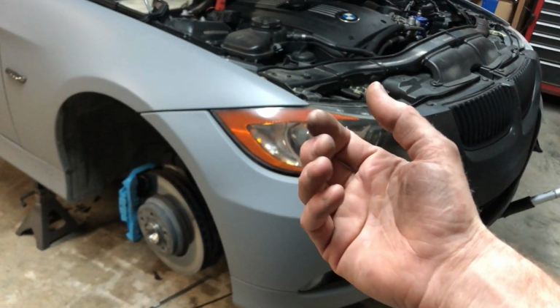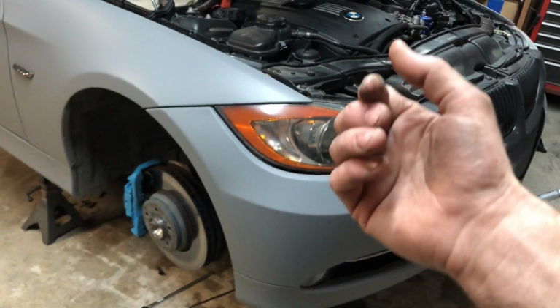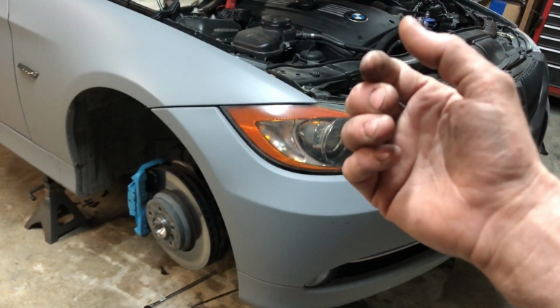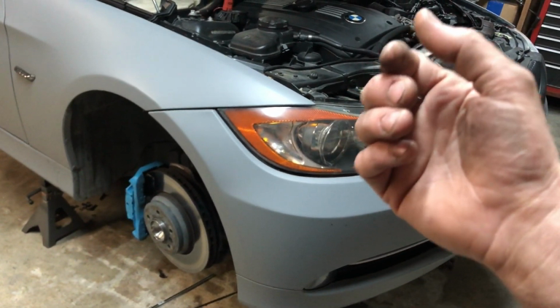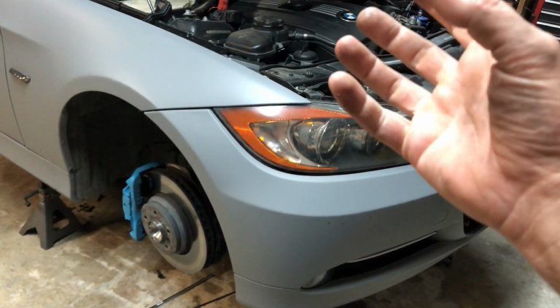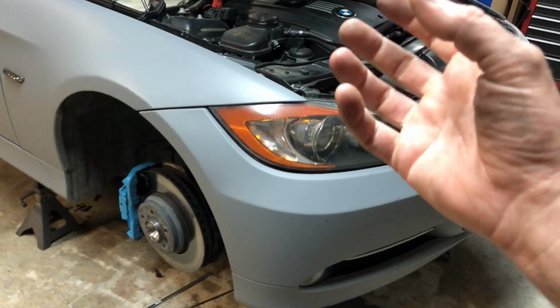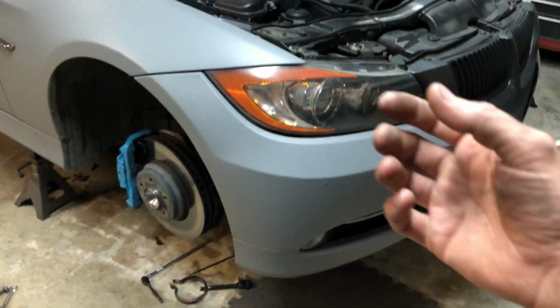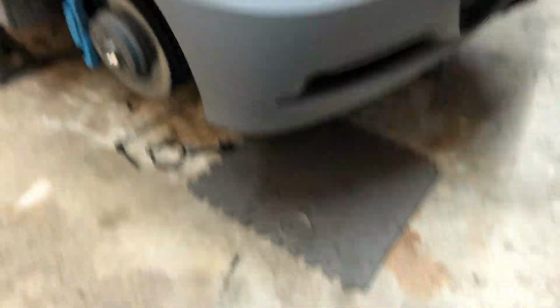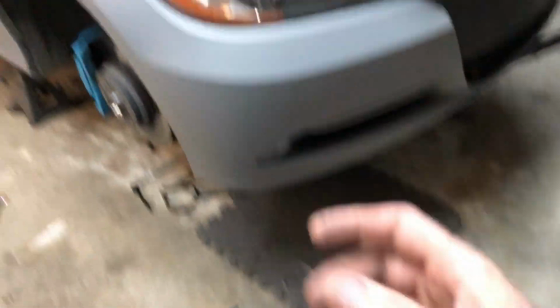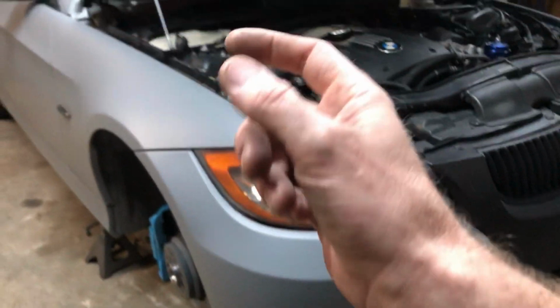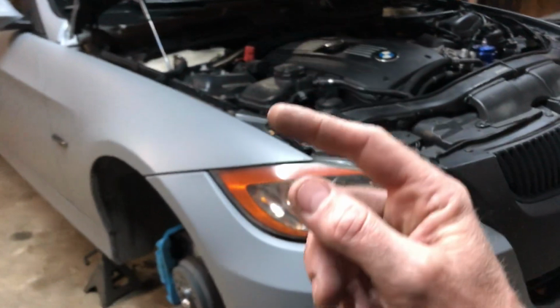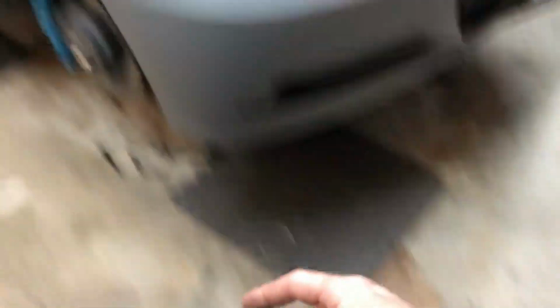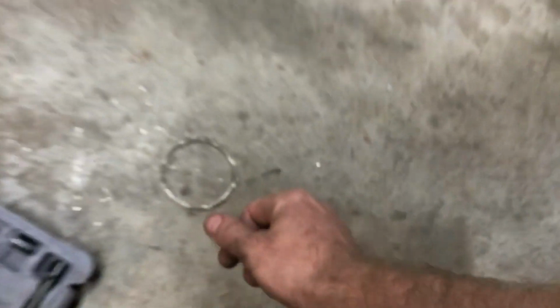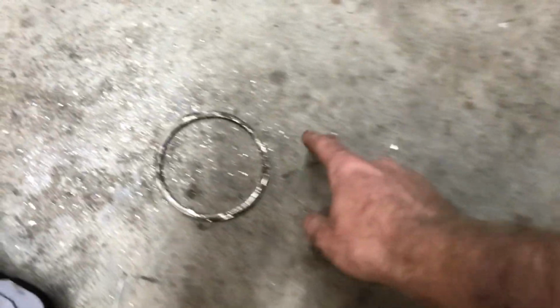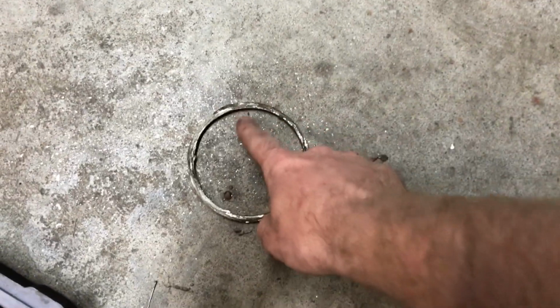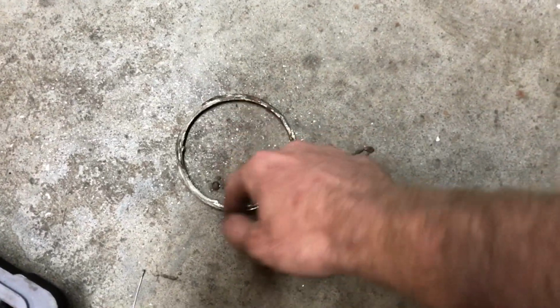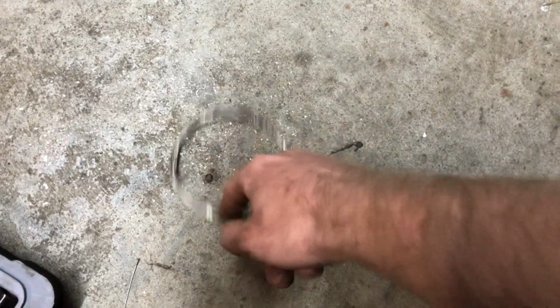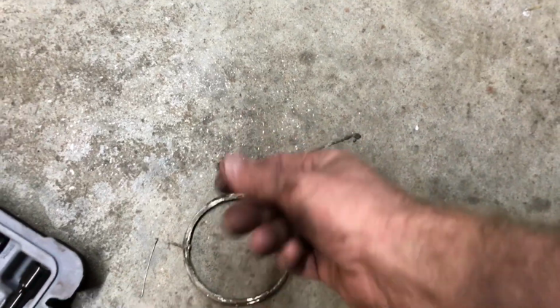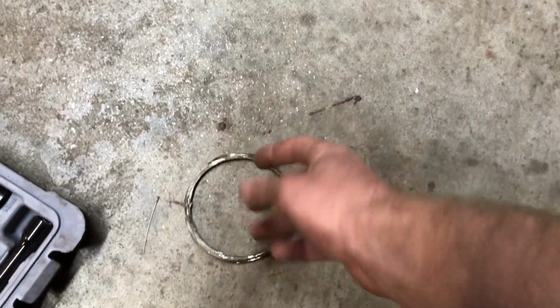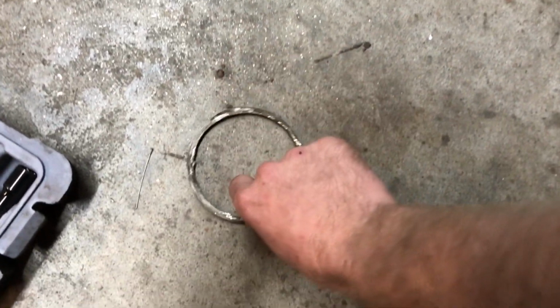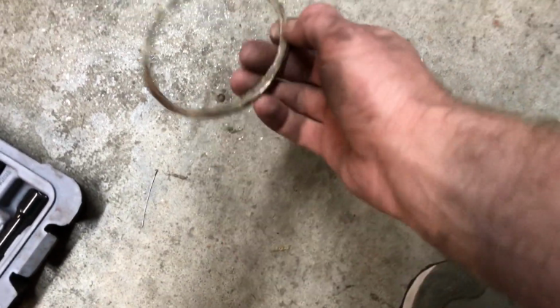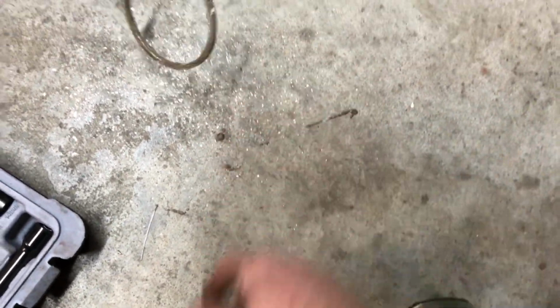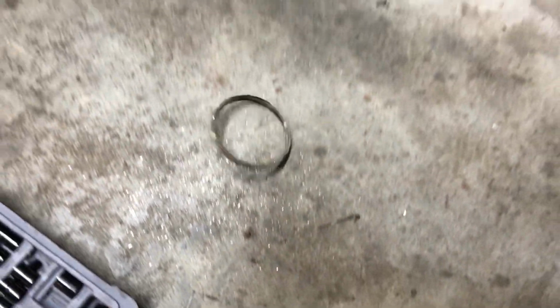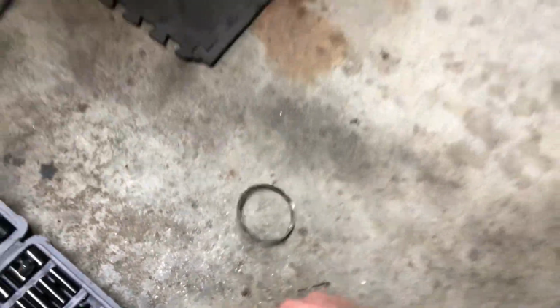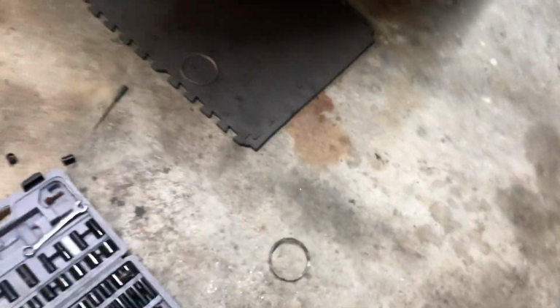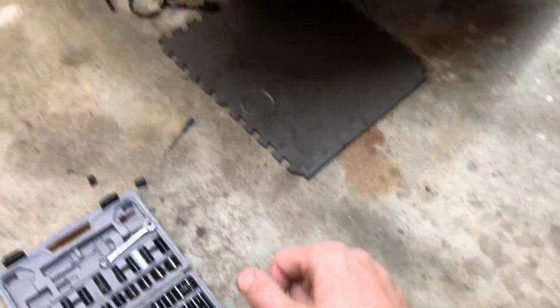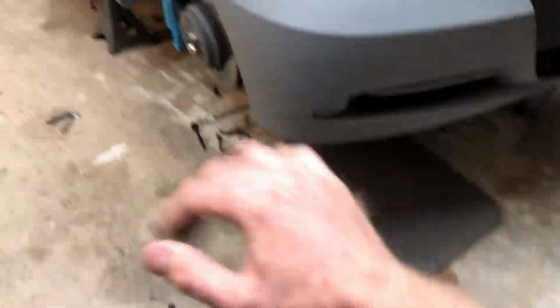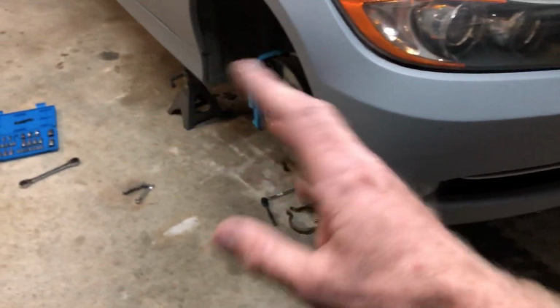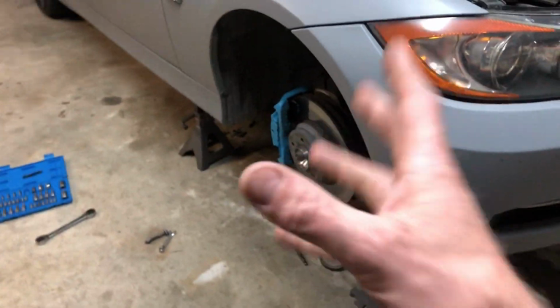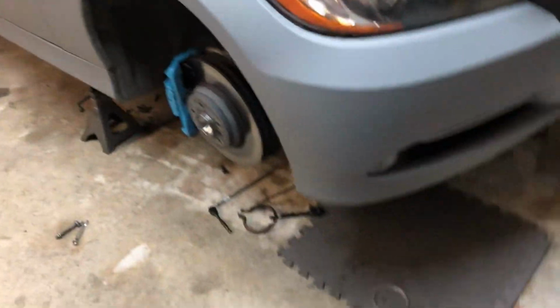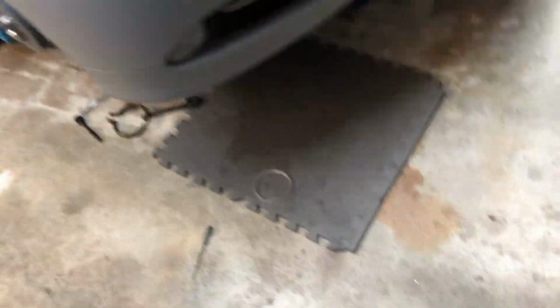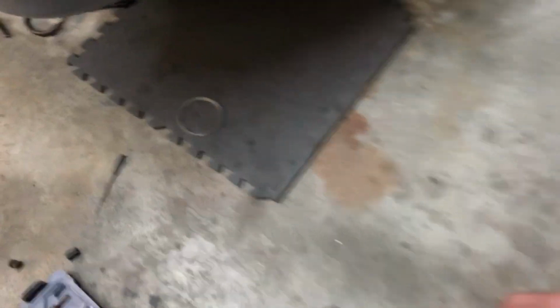Once it's out, you can see the seal — it just falls right out. In my case it just fell right out. A good indication is if you loosen that V-band and all this crap starts falling in your face, that's your problem. So I'm going to clean everything up, put it back together, but let me show you where it's at.